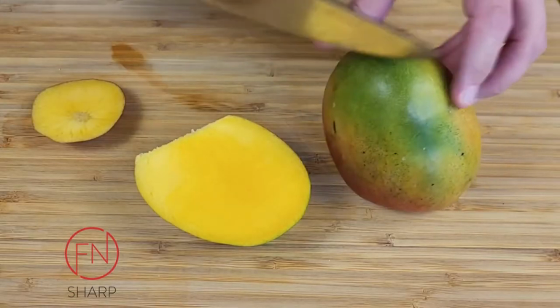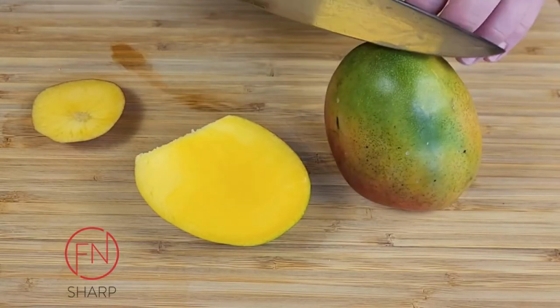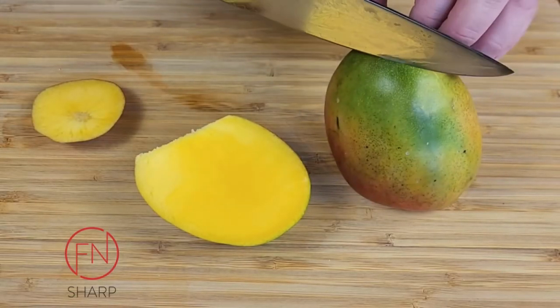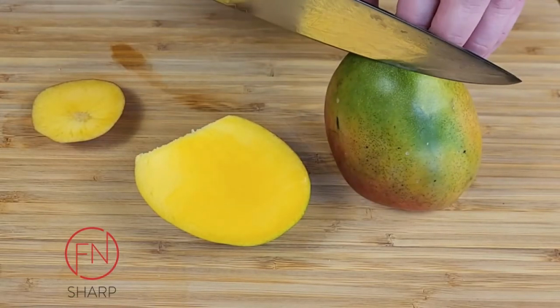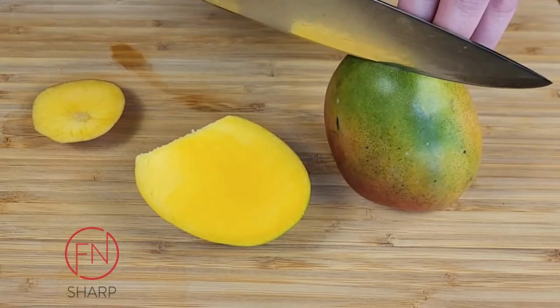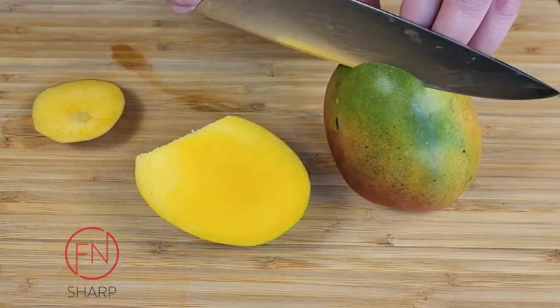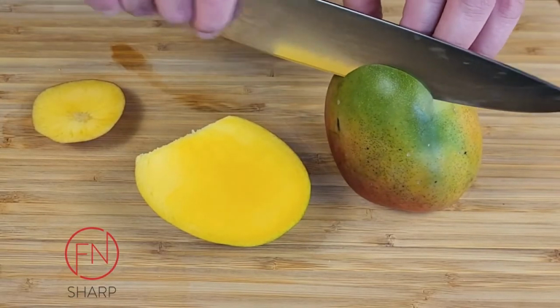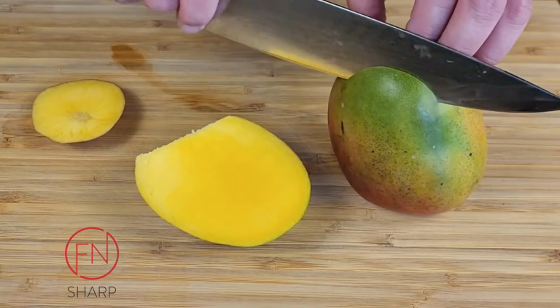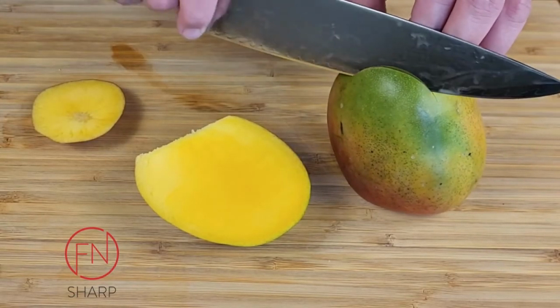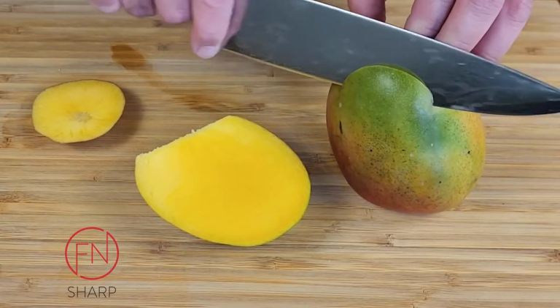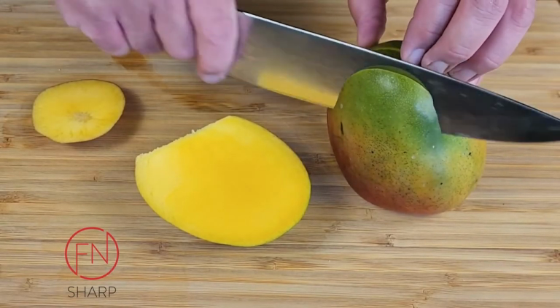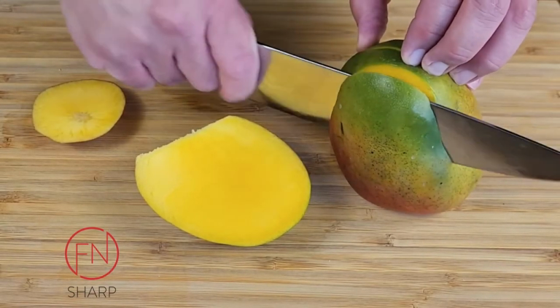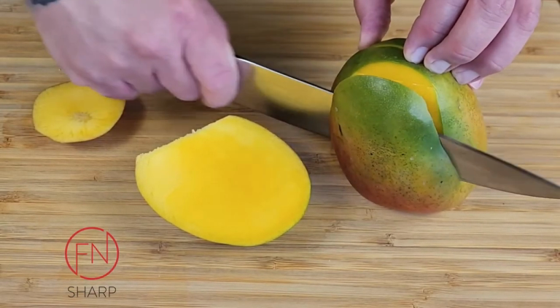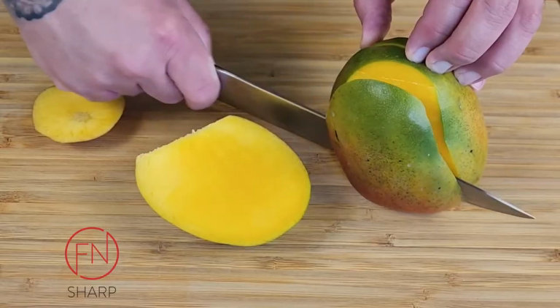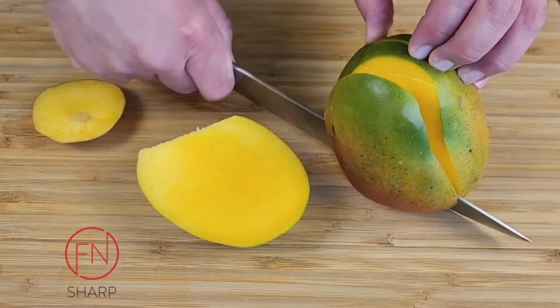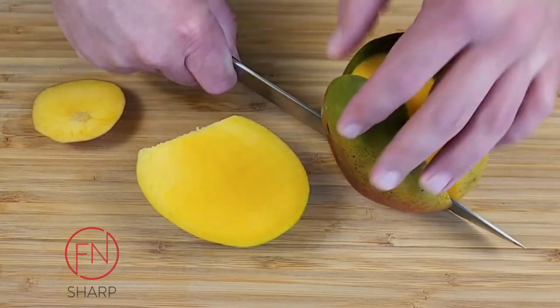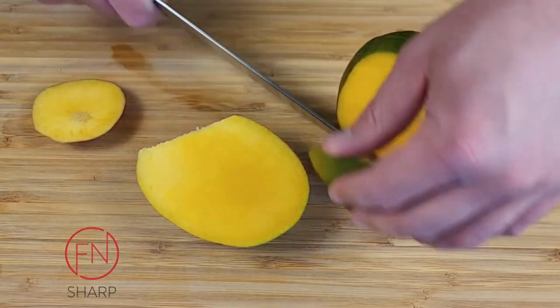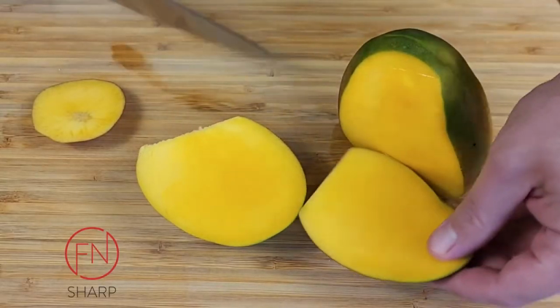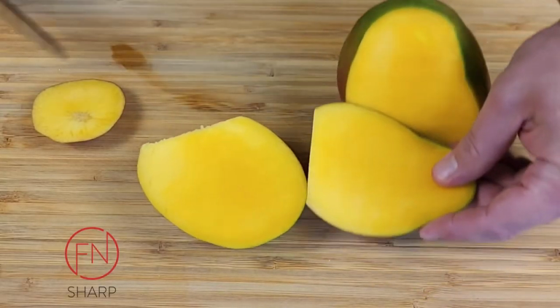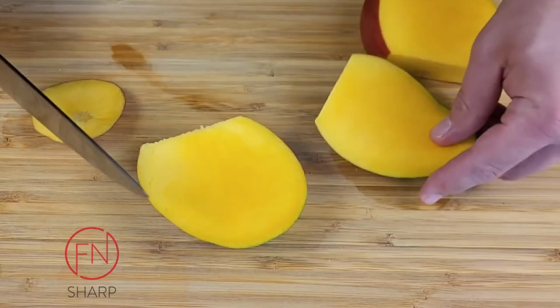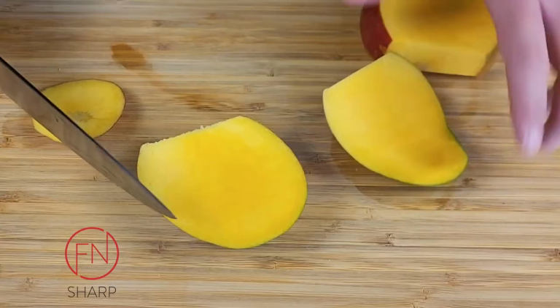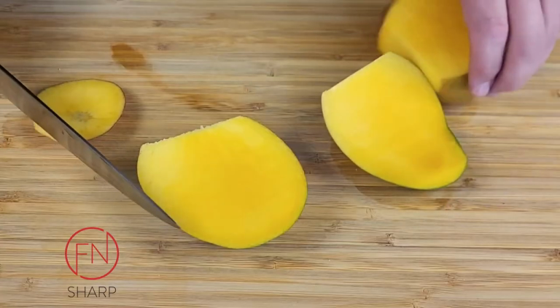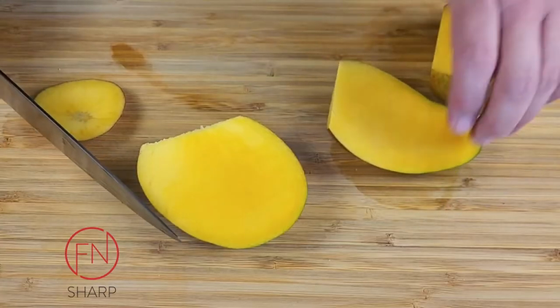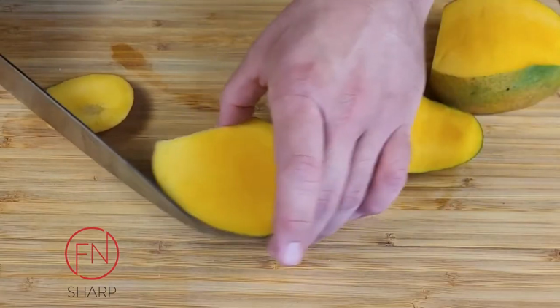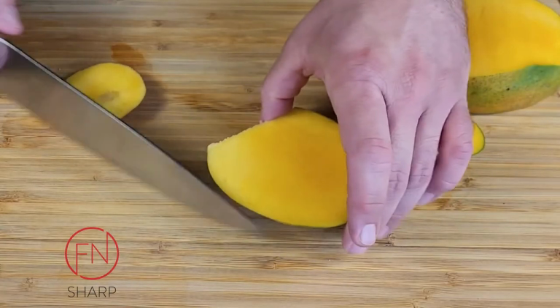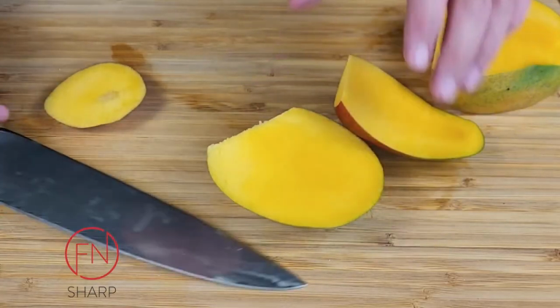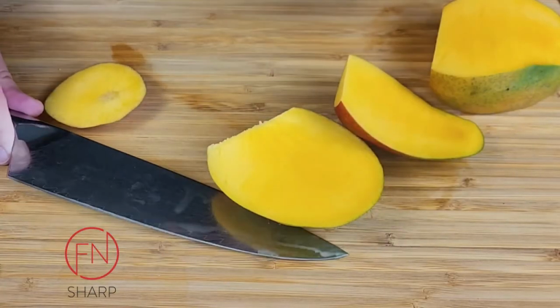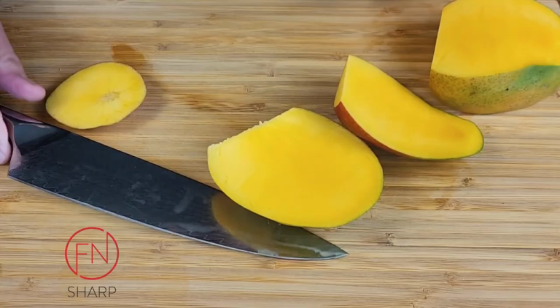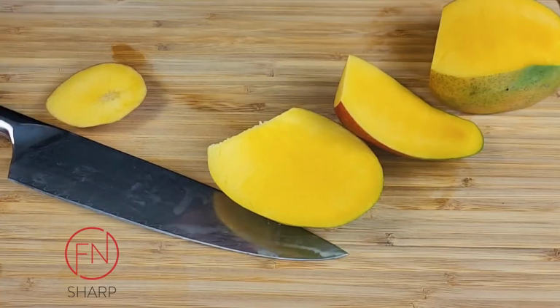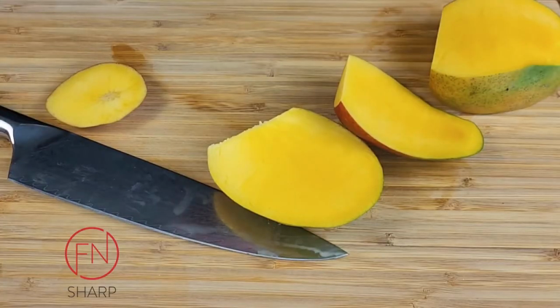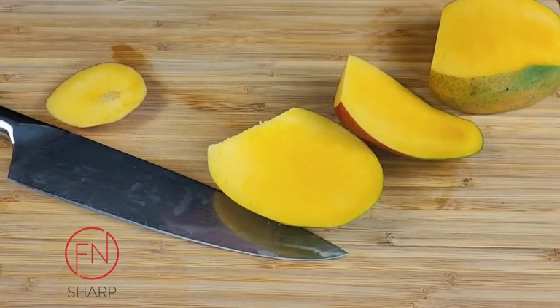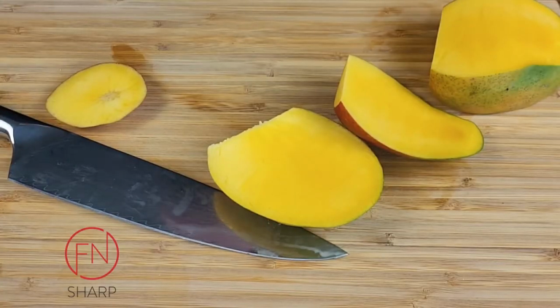As you cut off each side, these are called the mango cheeks. As you can see, my knife at the top met a little resistance. Just go off center from that and follow the natural curve of the mango.